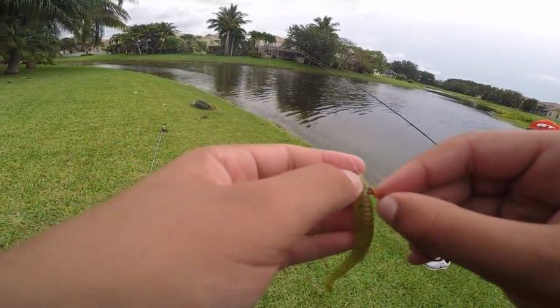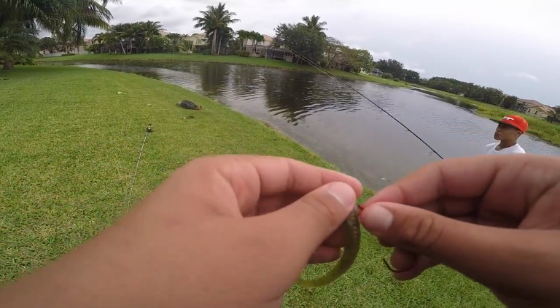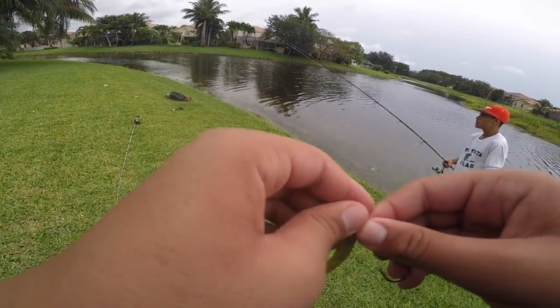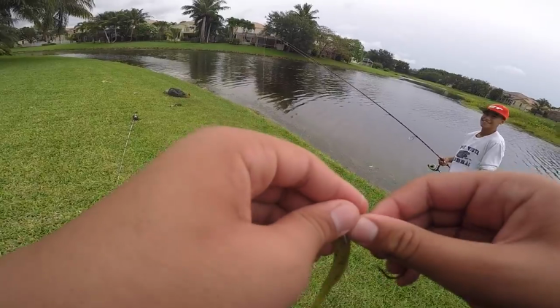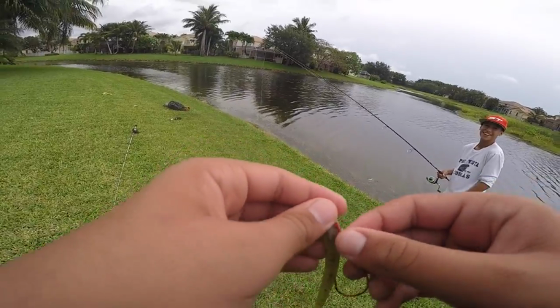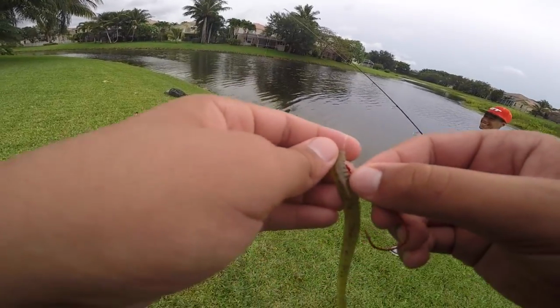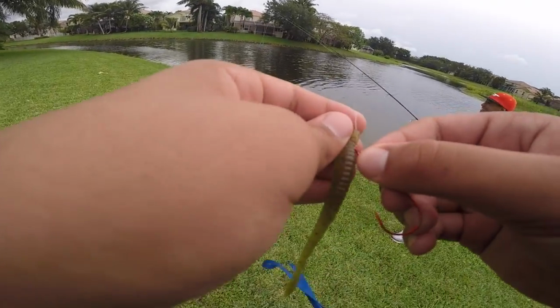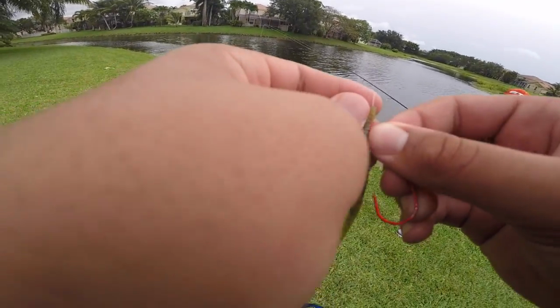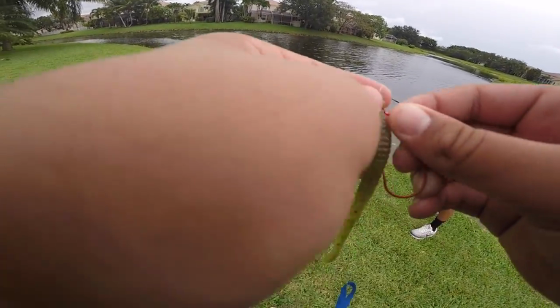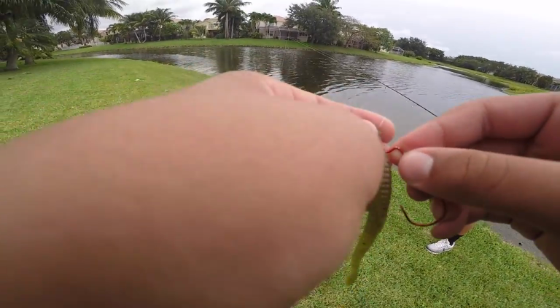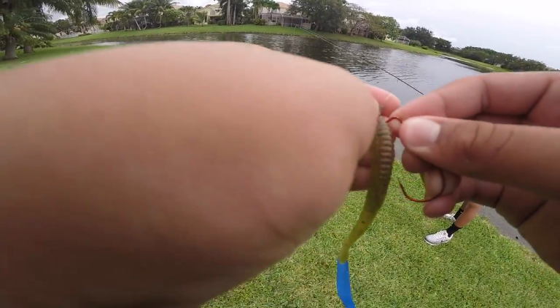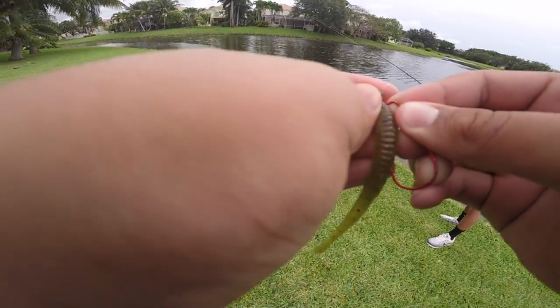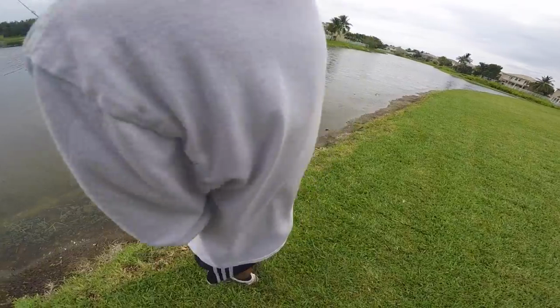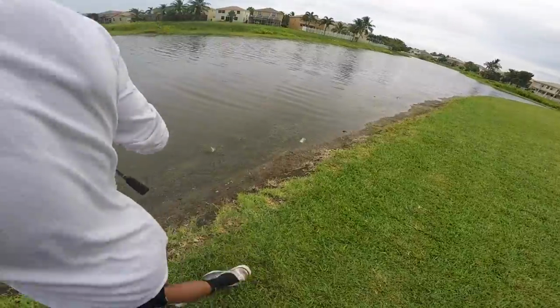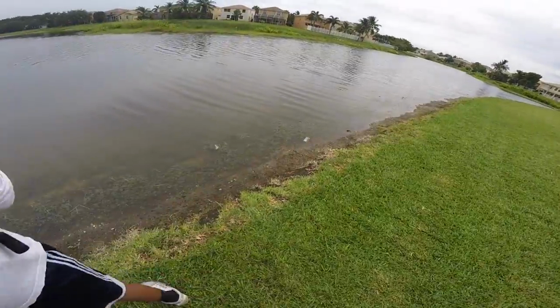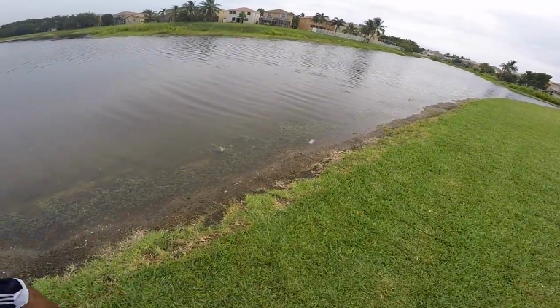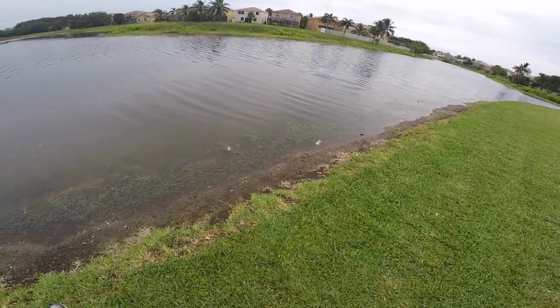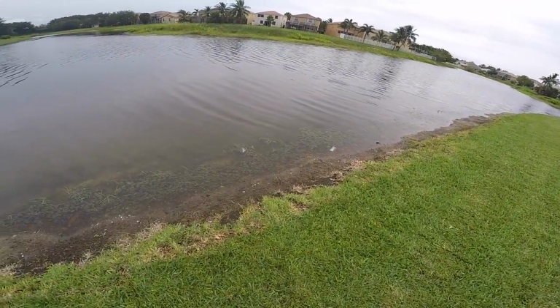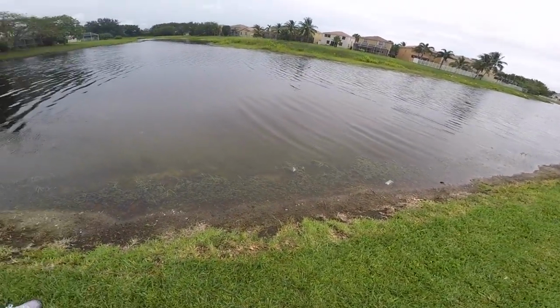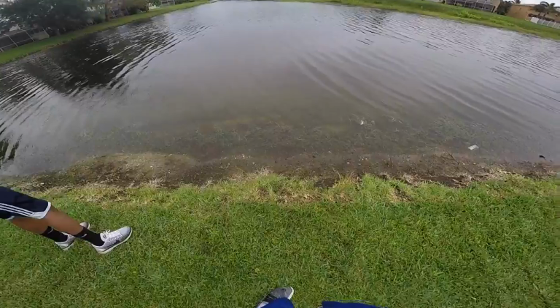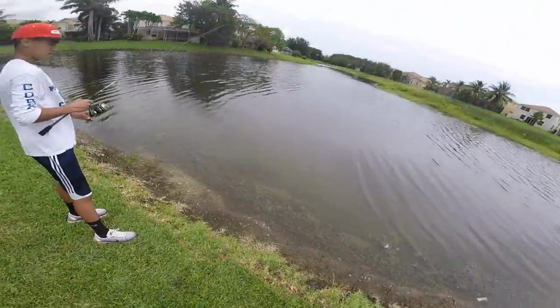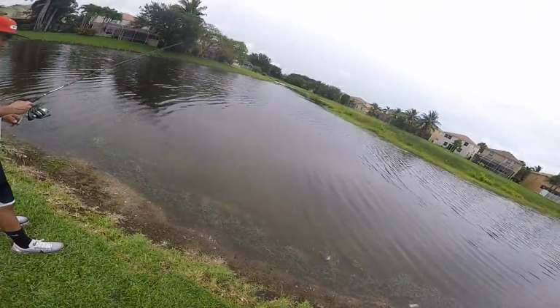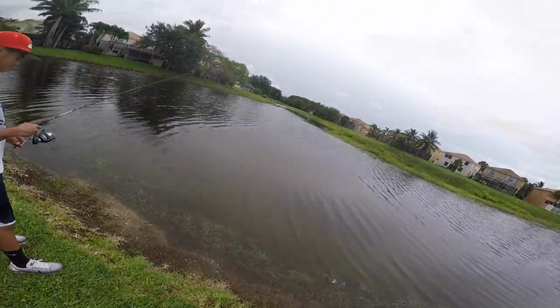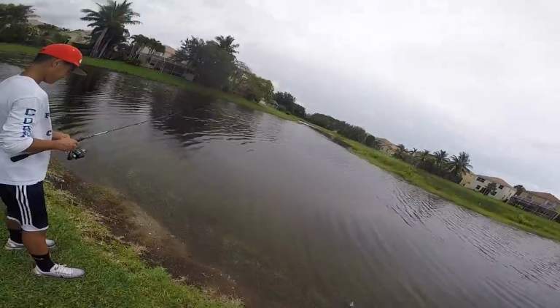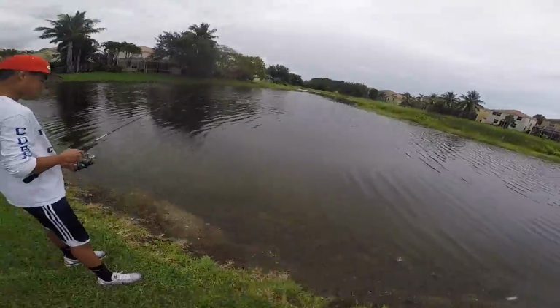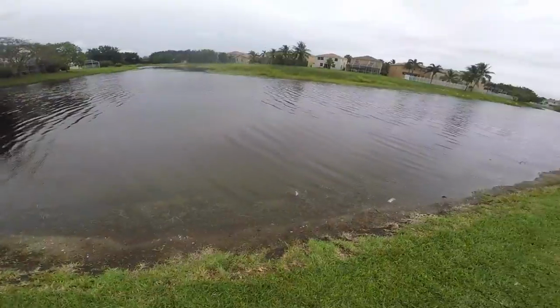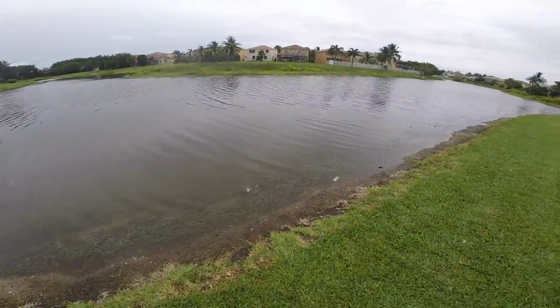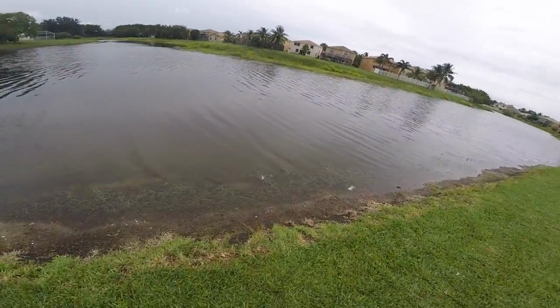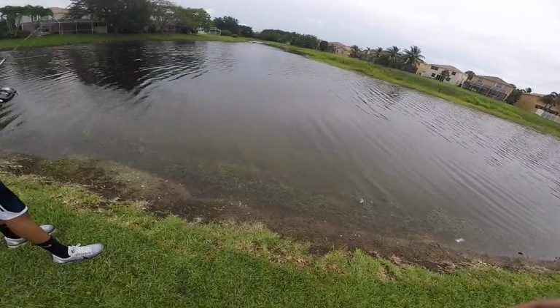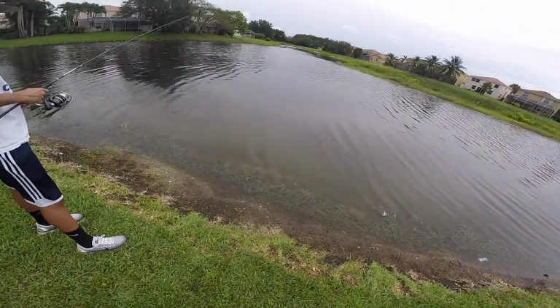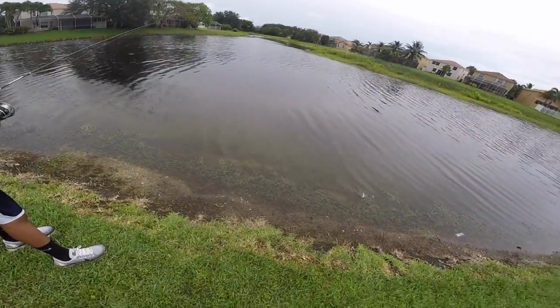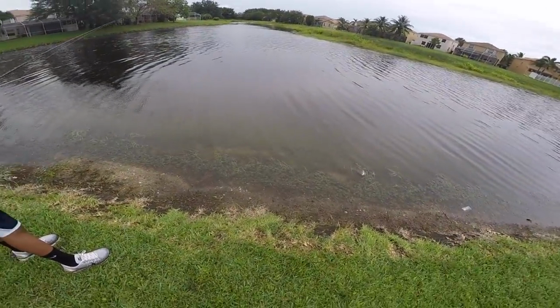Pretty good hook set there buddy. Thanks. He's terrible - wish I got it on camera. It's actually kind of windy, so I'm sorry about the wind guys. I feel like if we move to one of these little pockets, we won't have as much wind.